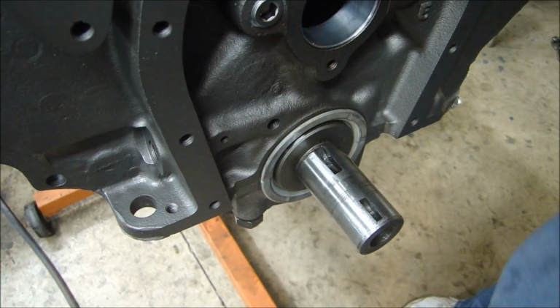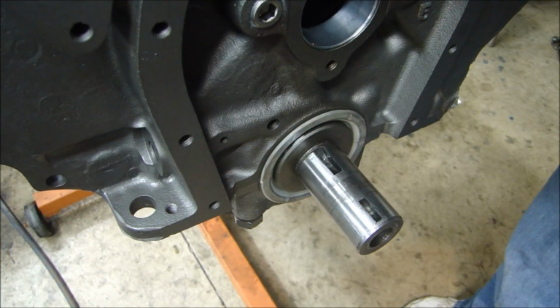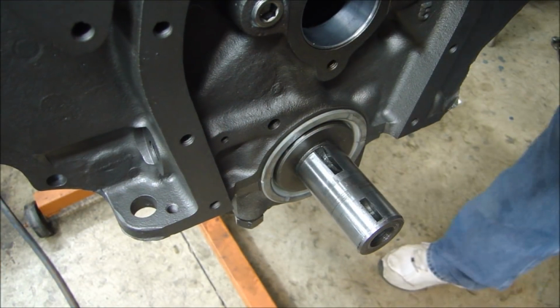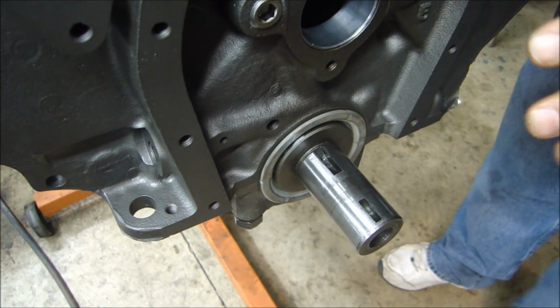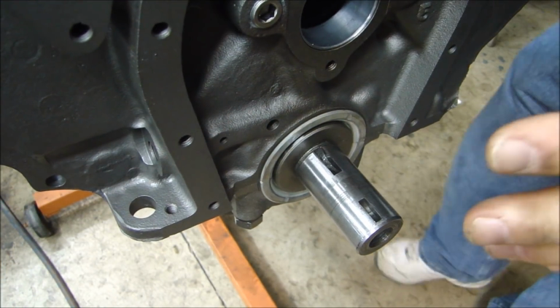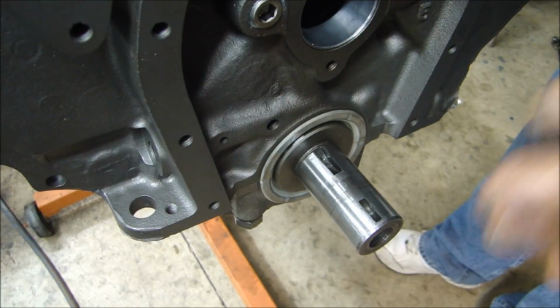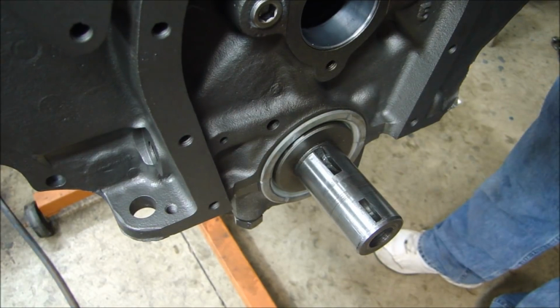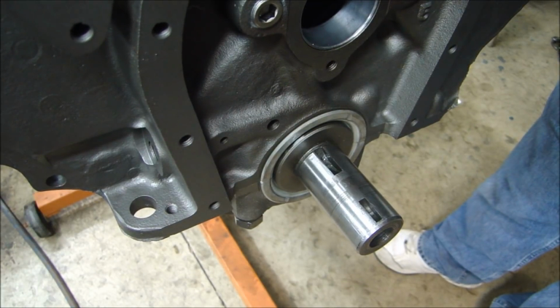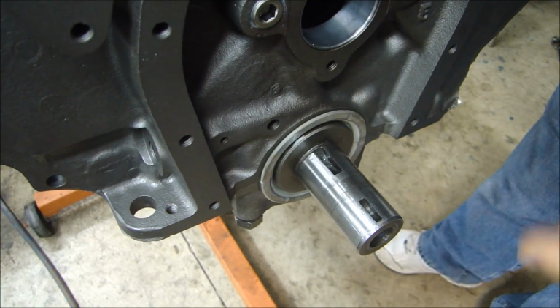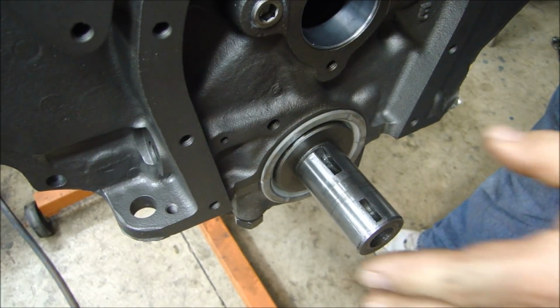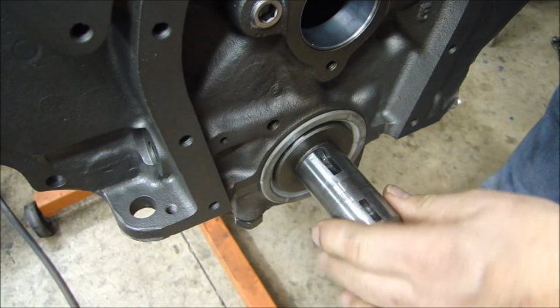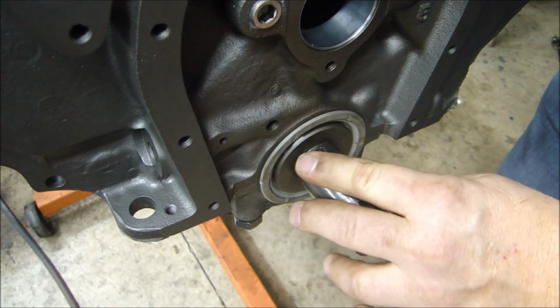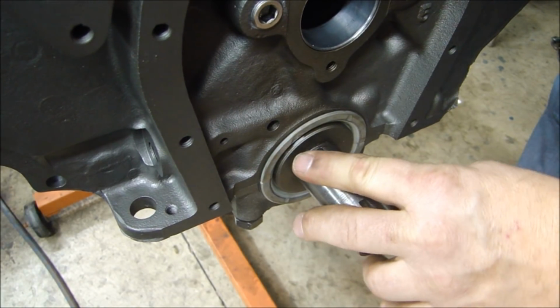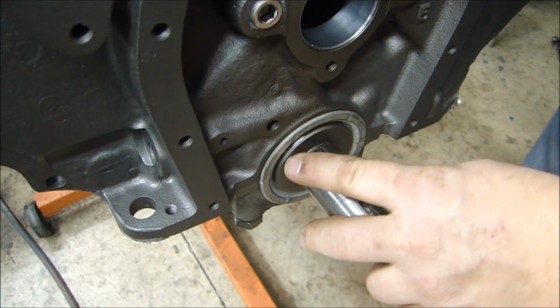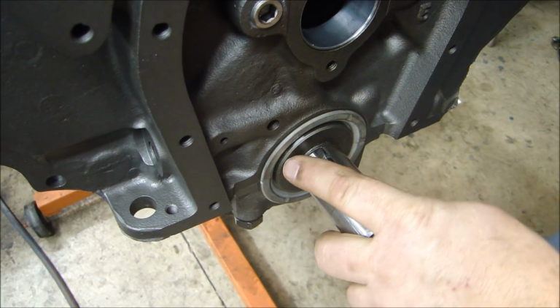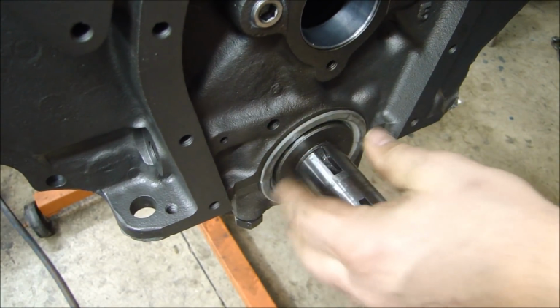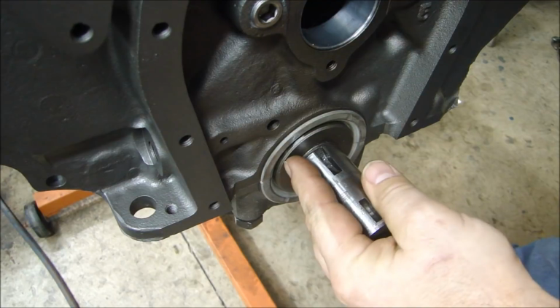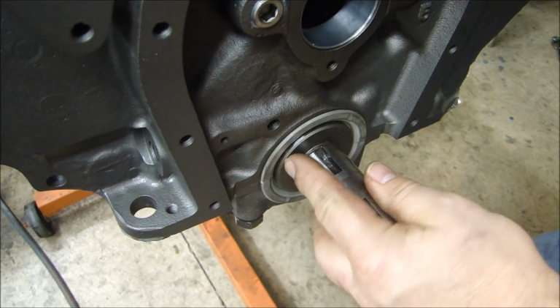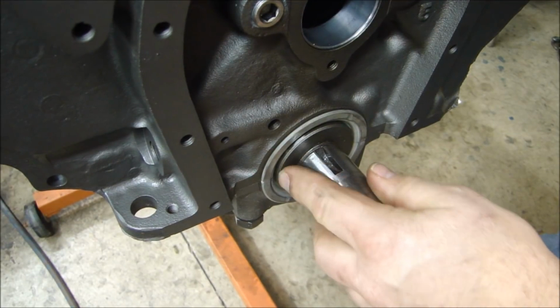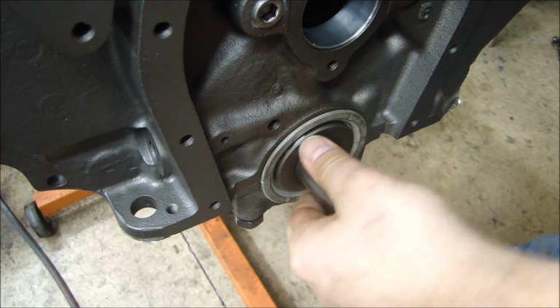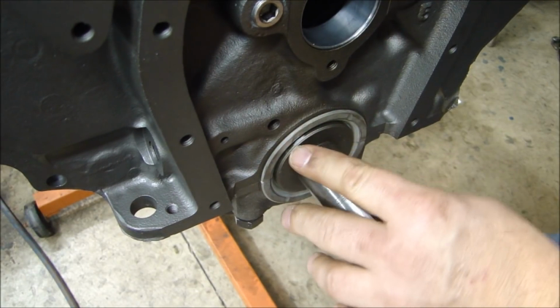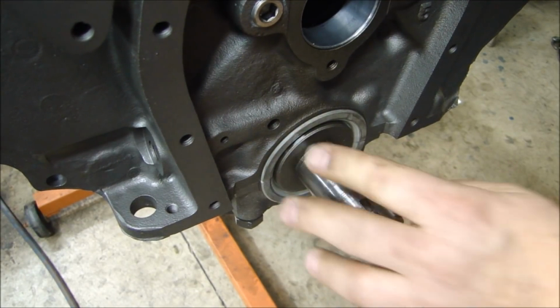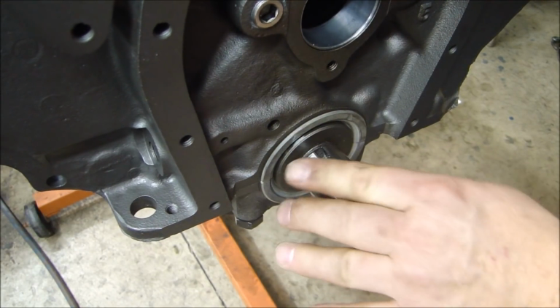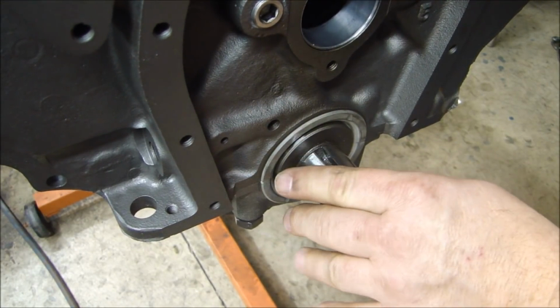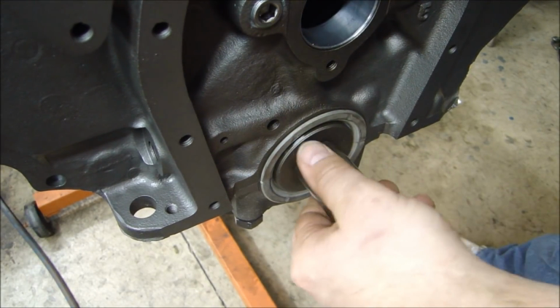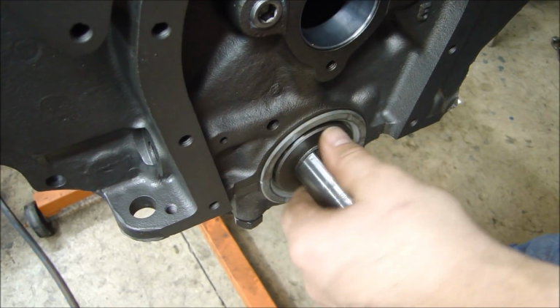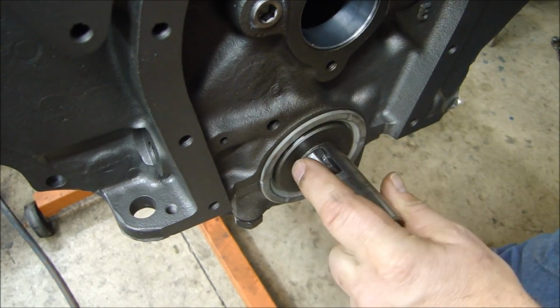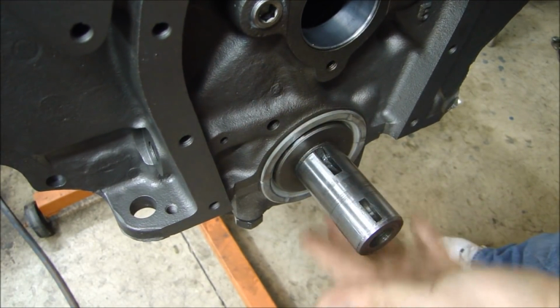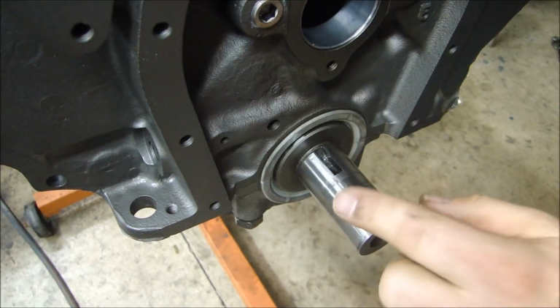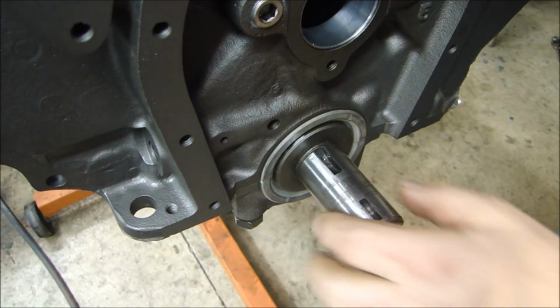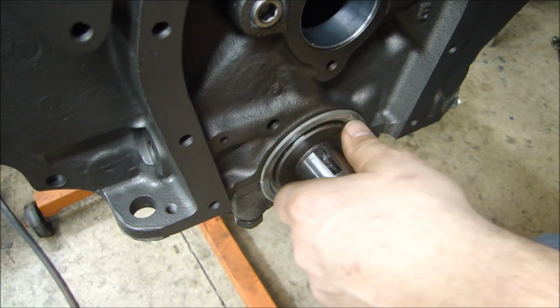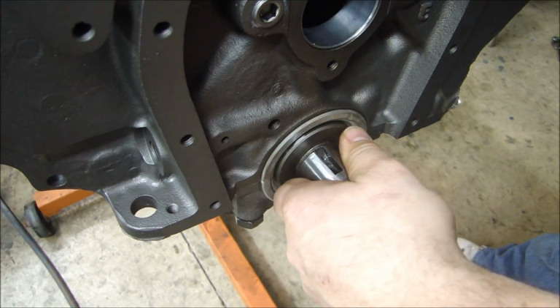Now it always pays to check and double check when you're putting an engine together. One thing I noticed was, when I set the end play and I thought that it was fine, when I turned it over and I started working with this crankshaft, I noticed that this crankshaft moves a lot.